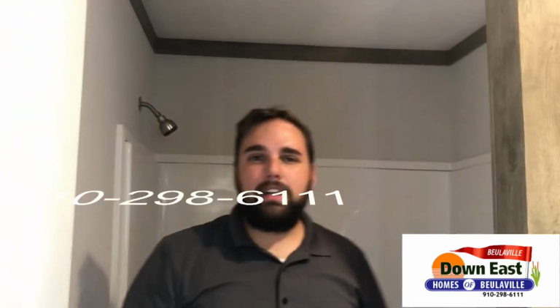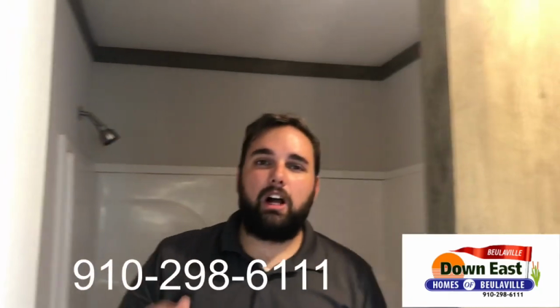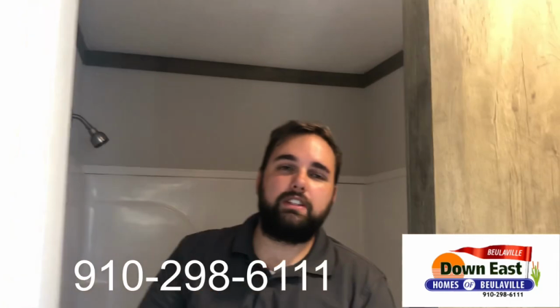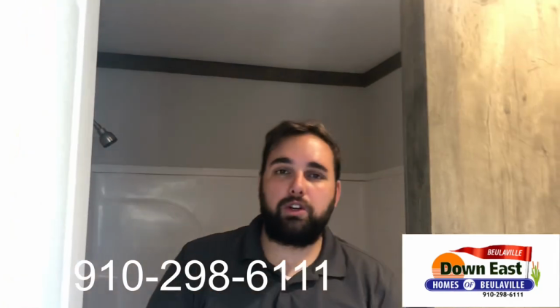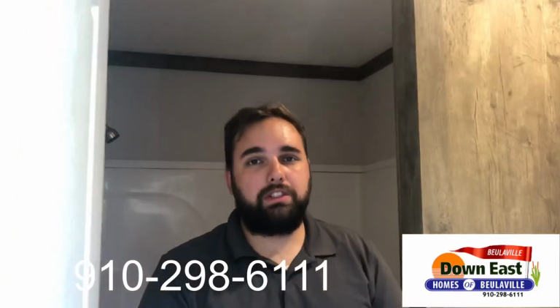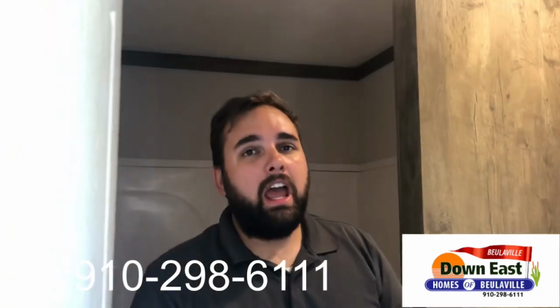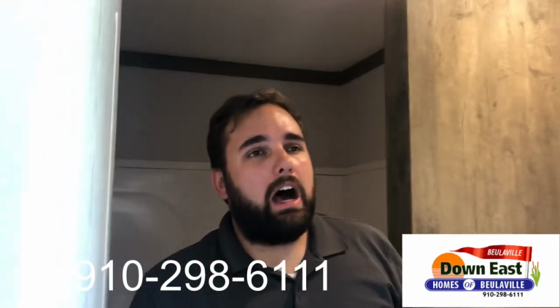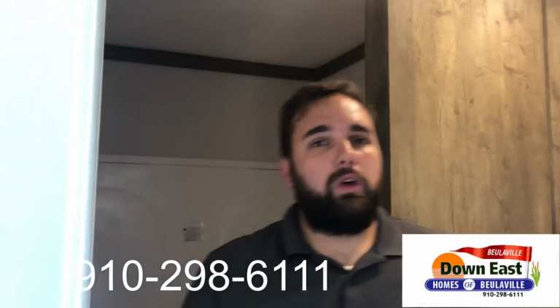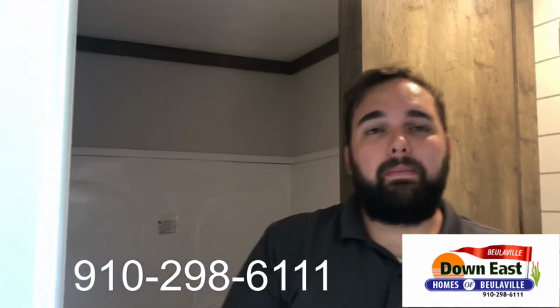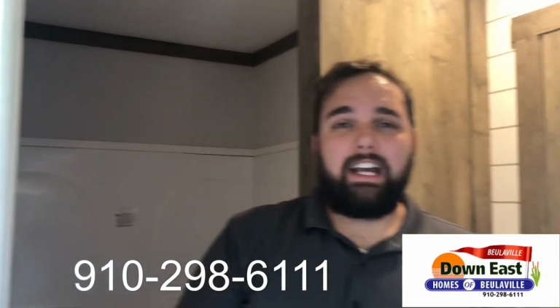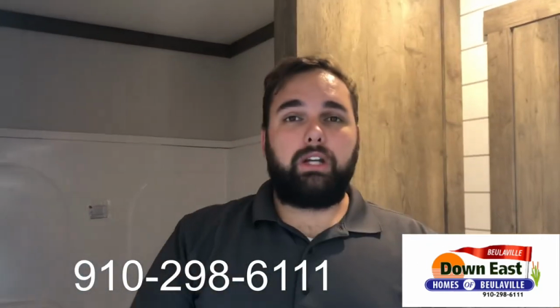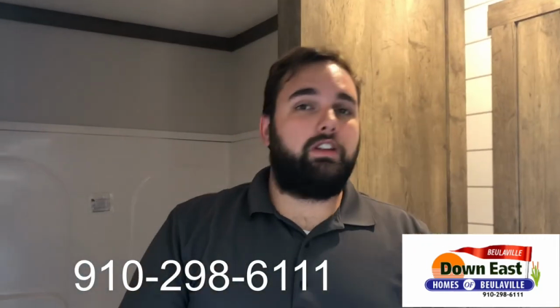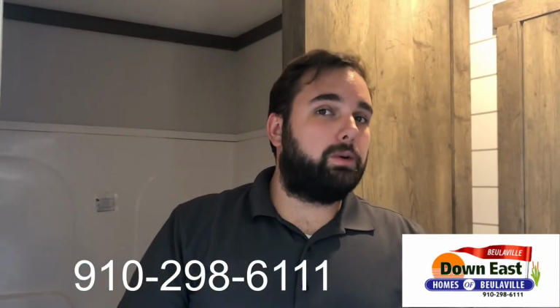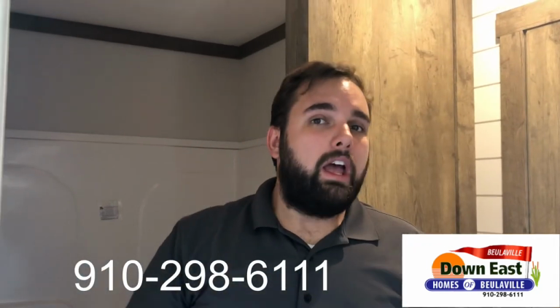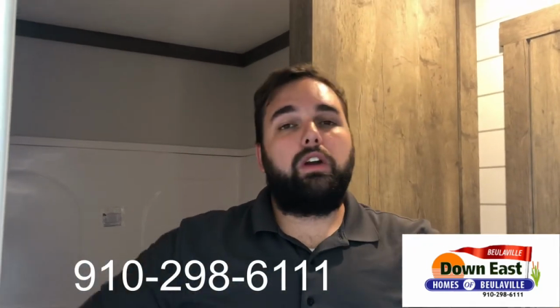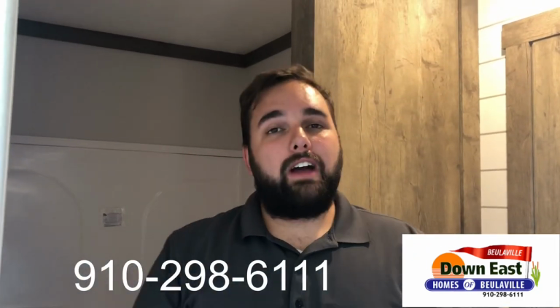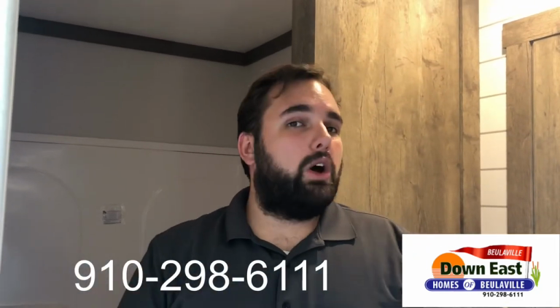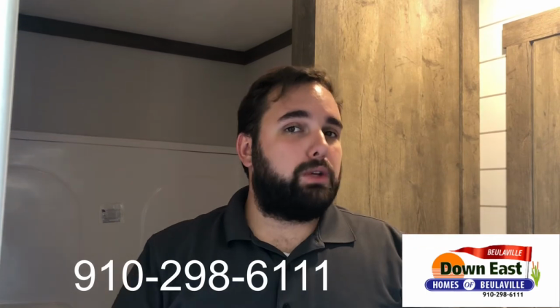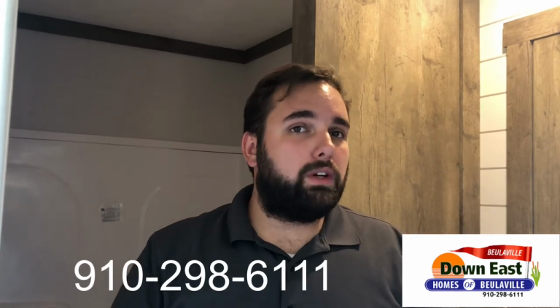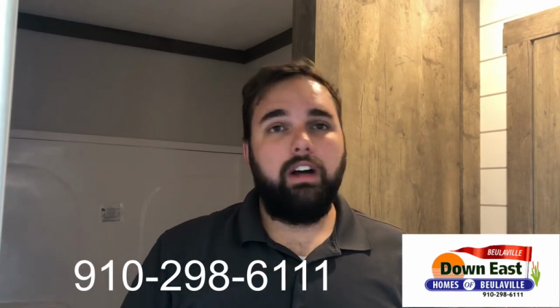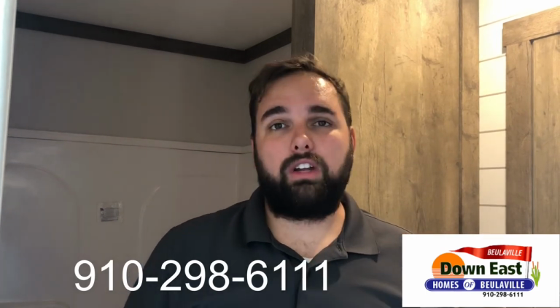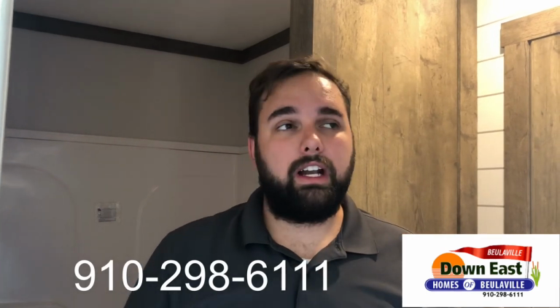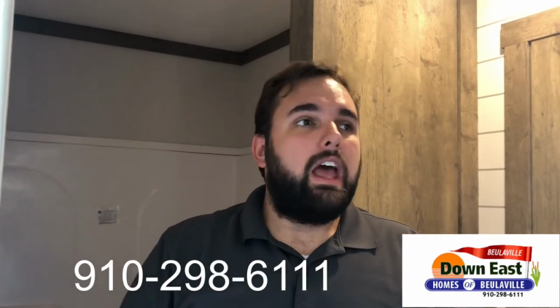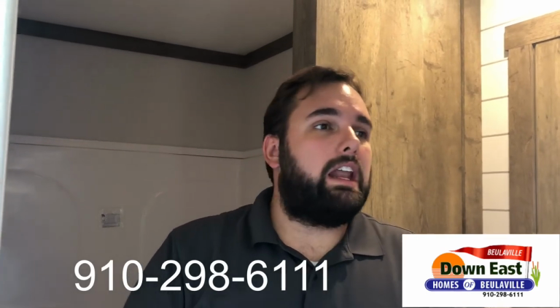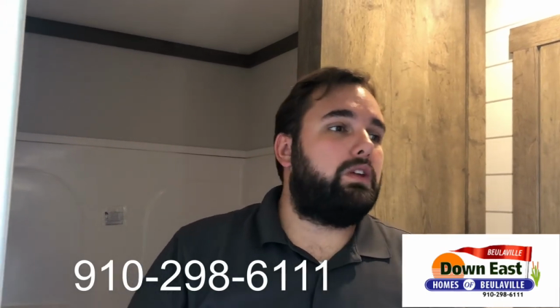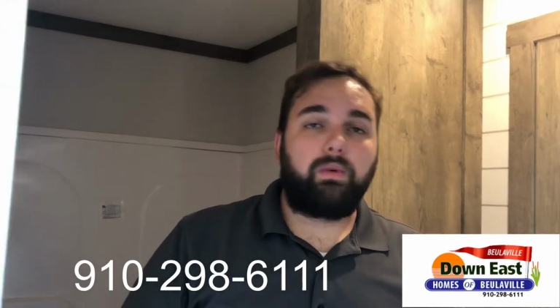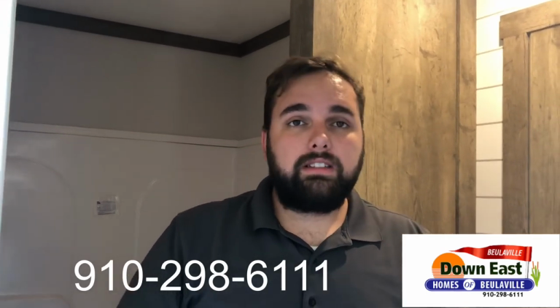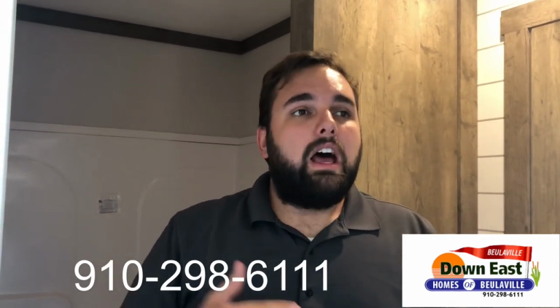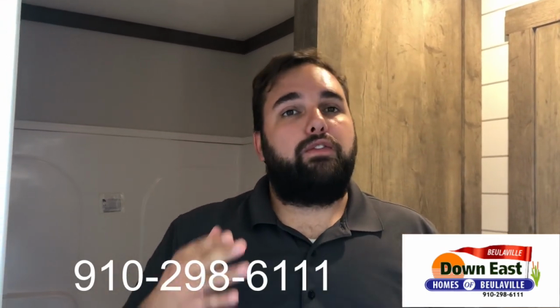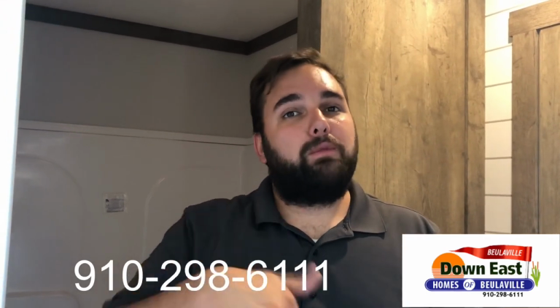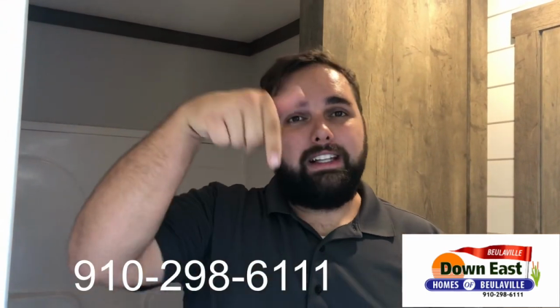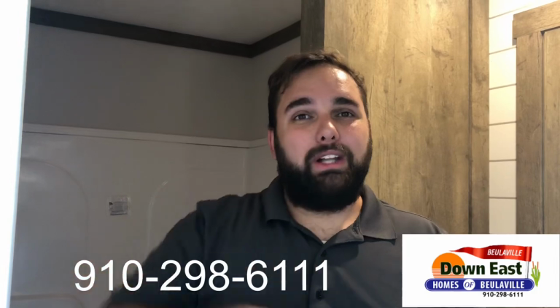That's pretty much it for this Tour Tuesday. We'll be back next week with another tour. We are at Down East Homes of Beulahville, North Carolina, and if you need to reach us, the phone number will be listed below.